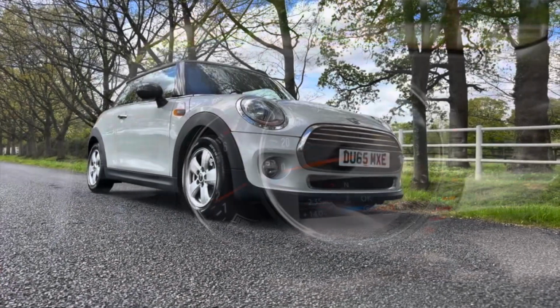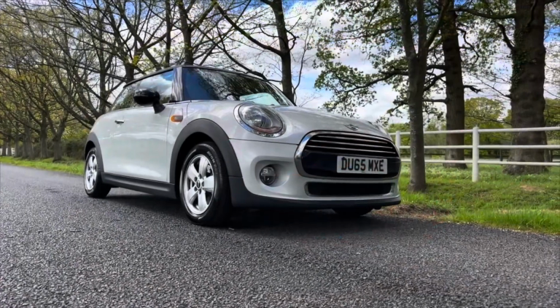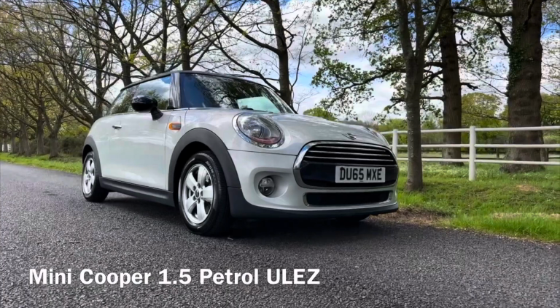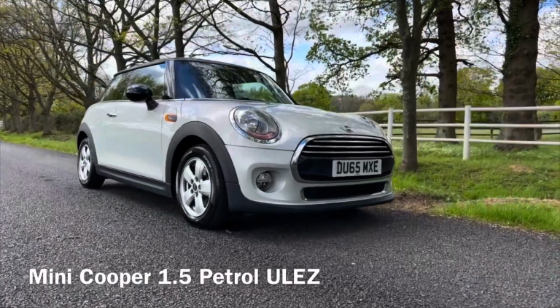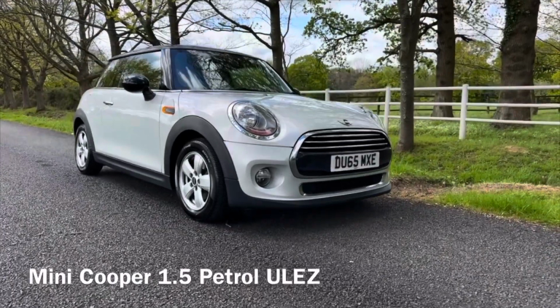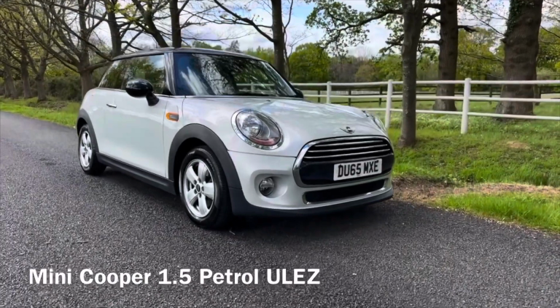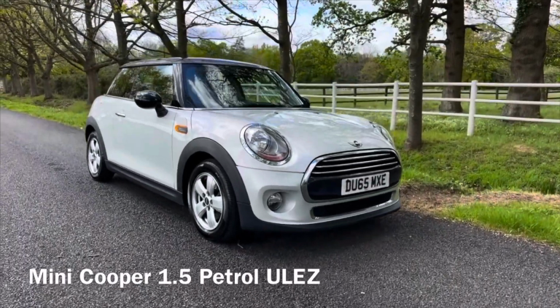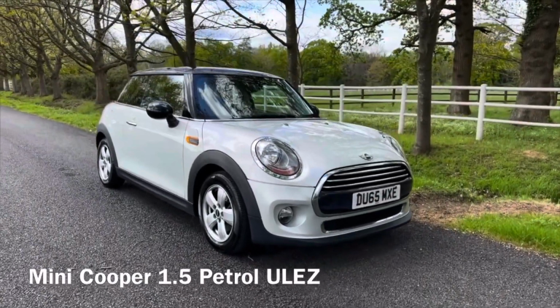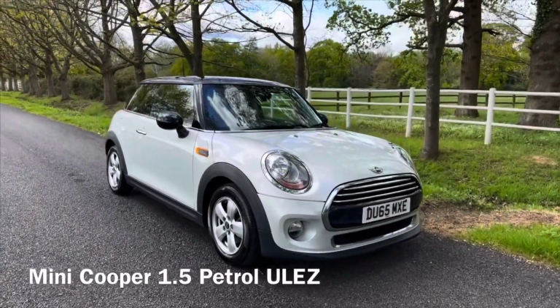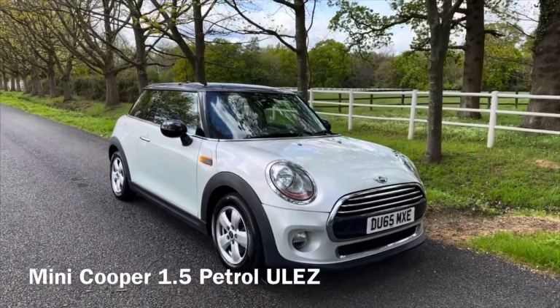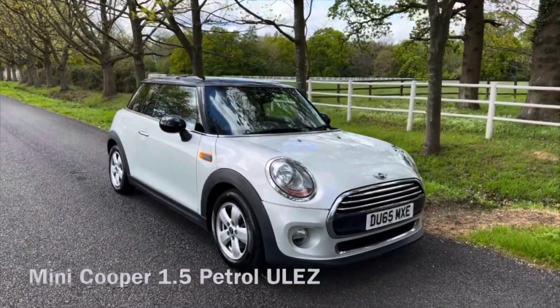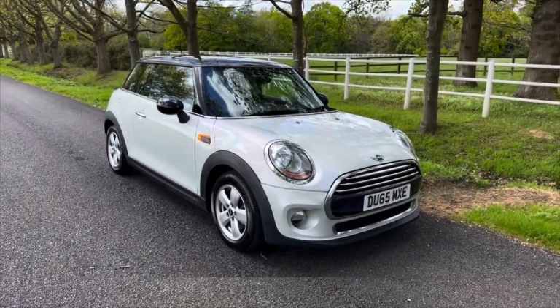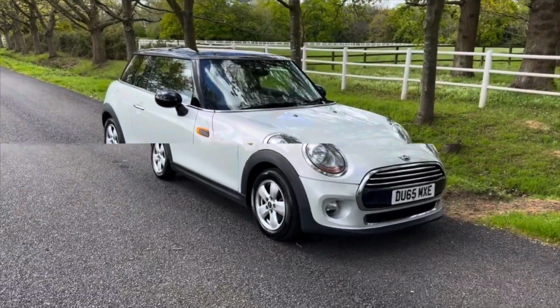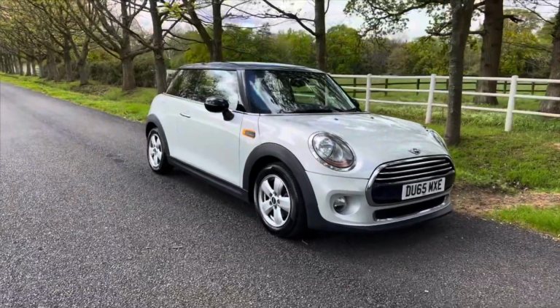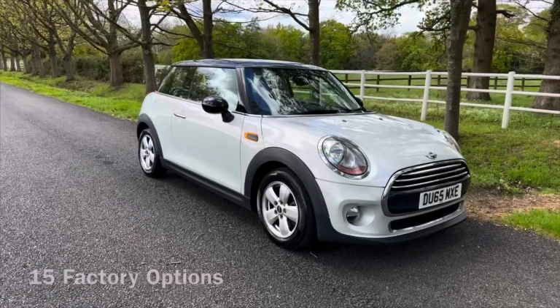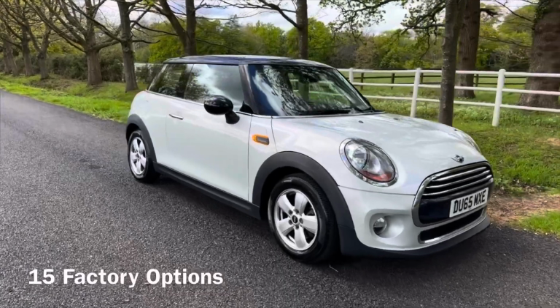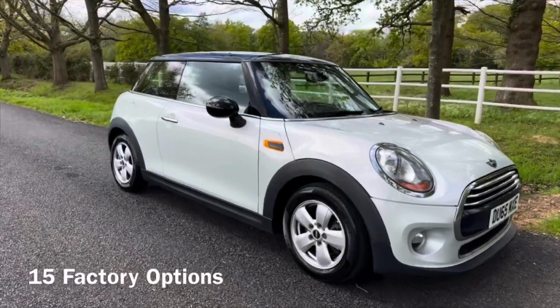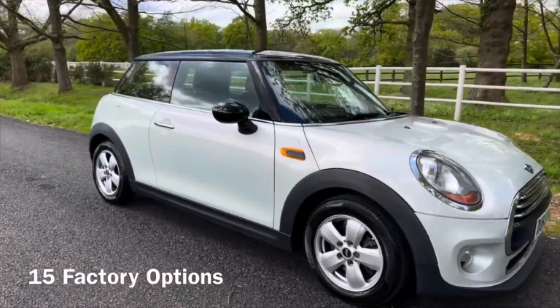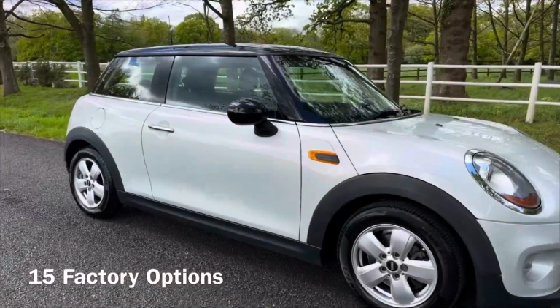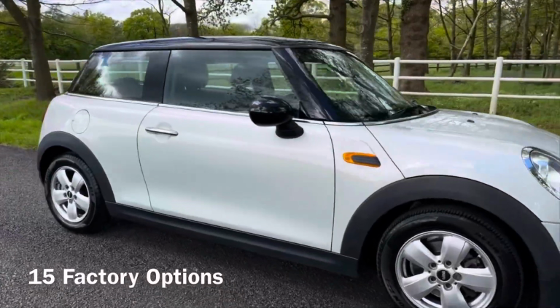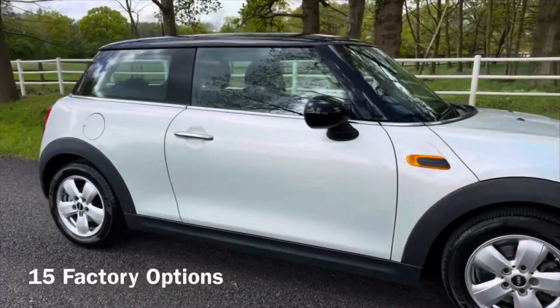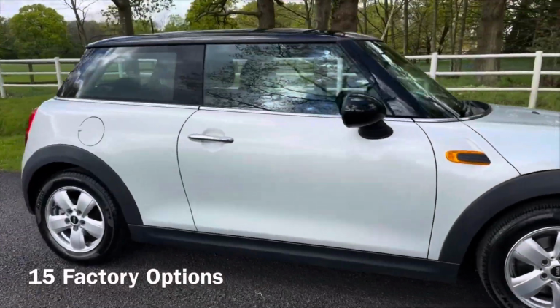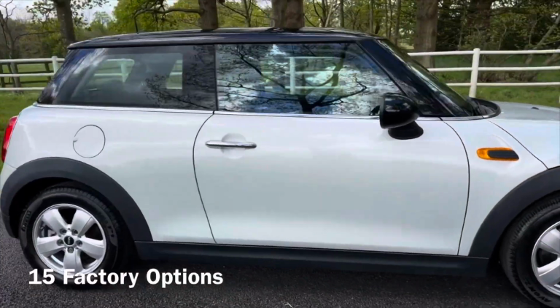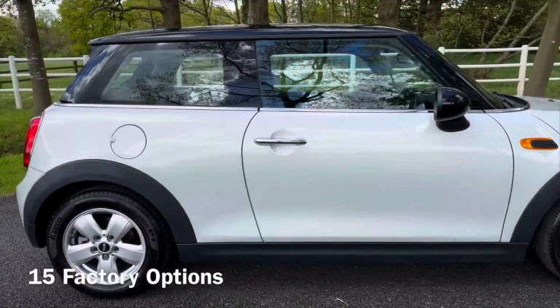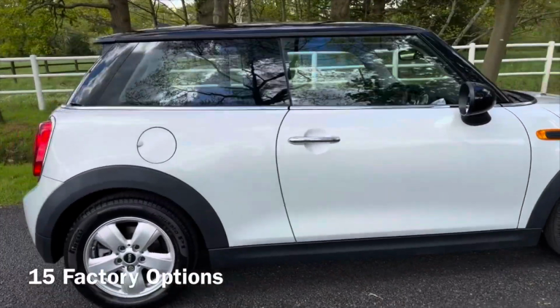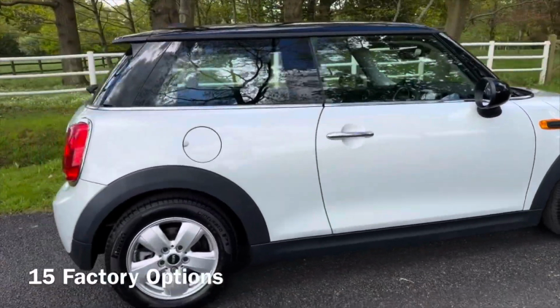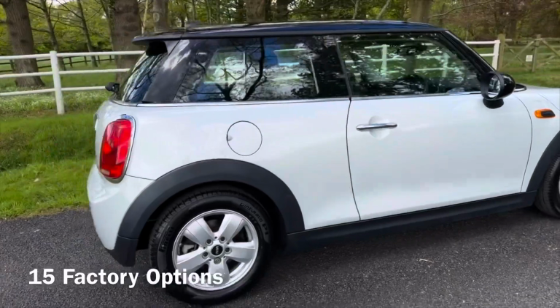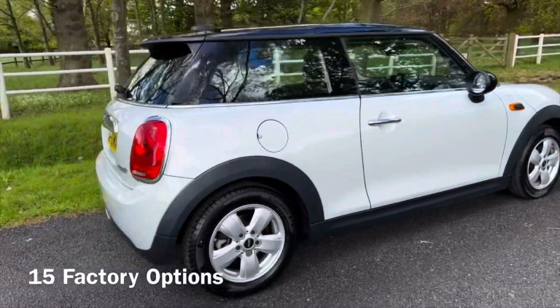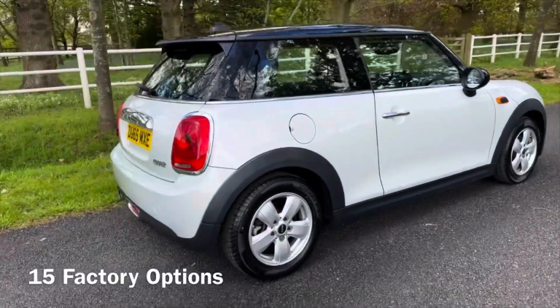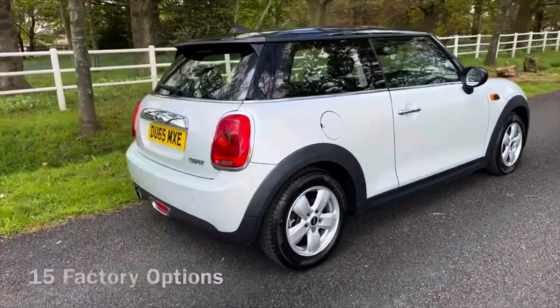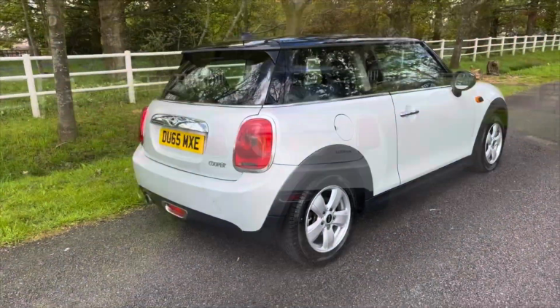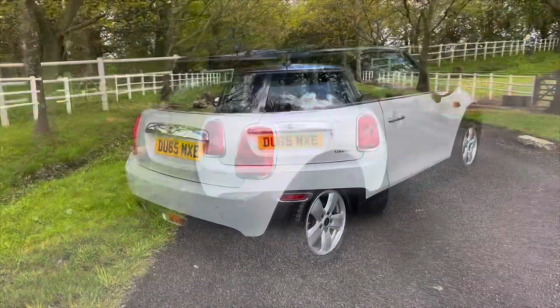Hi, I'm David Drew. Today we're selling this lovely Mini Cooper 1.5 petrol finished in white silver. We've another similar Mini in stock, so follow the link at the end of this video to see that car in the next clip.